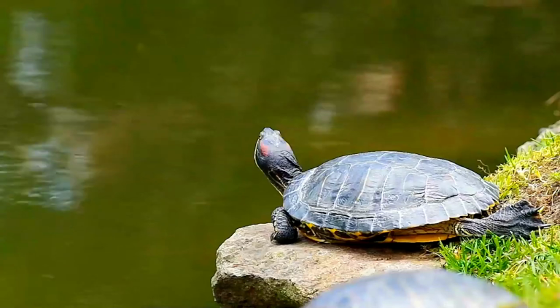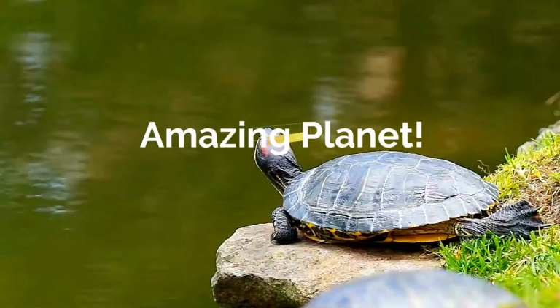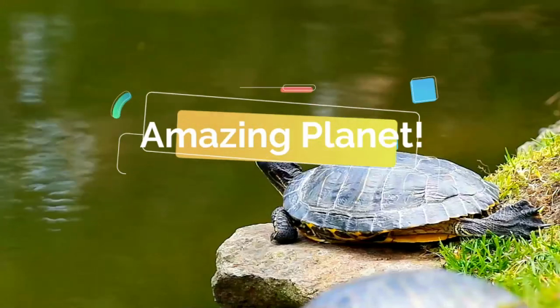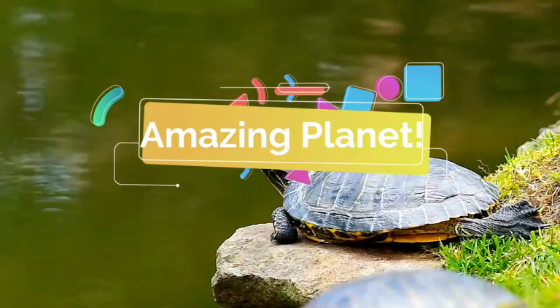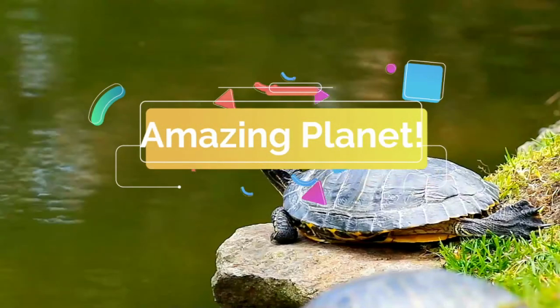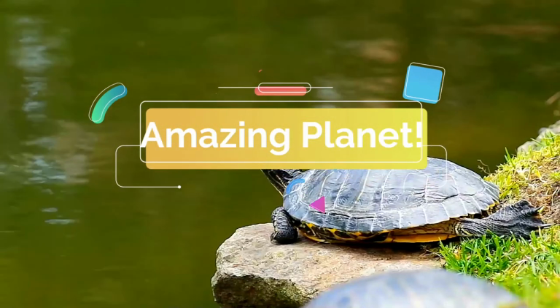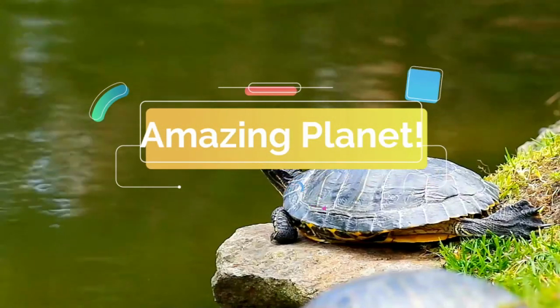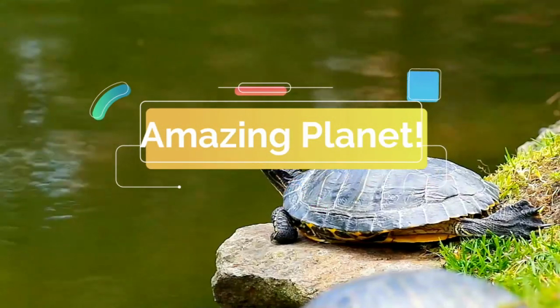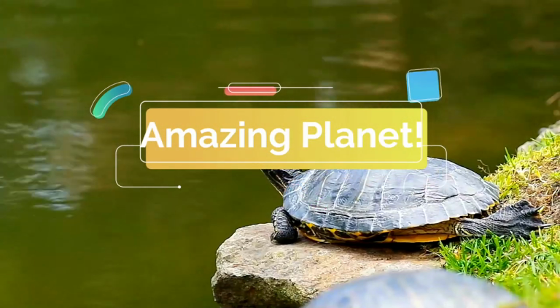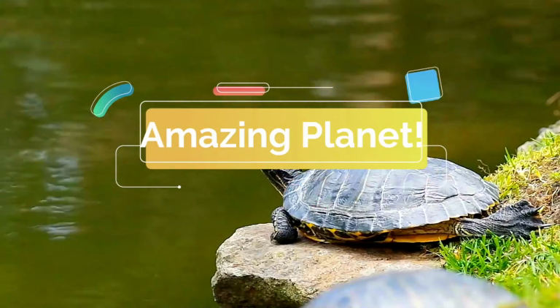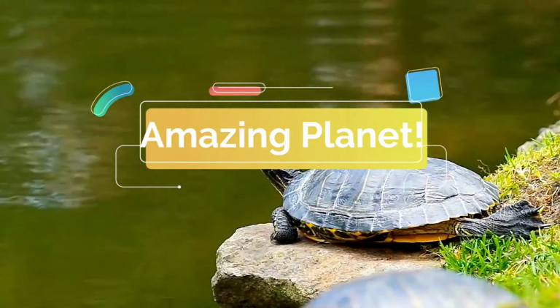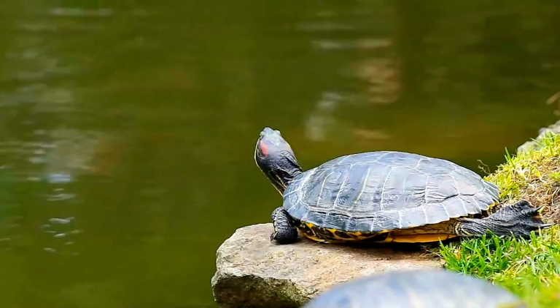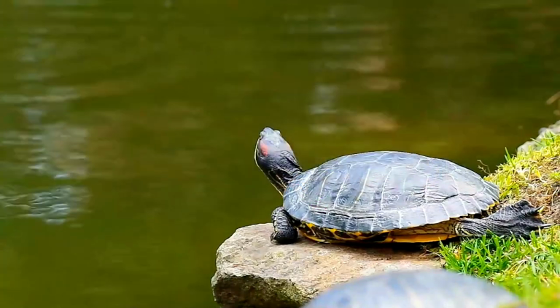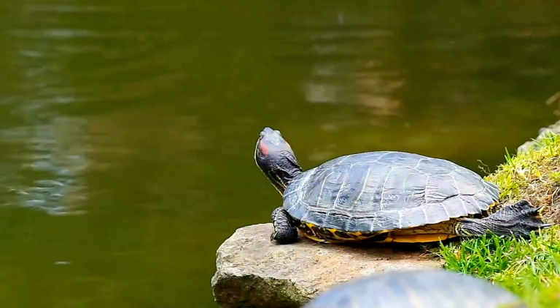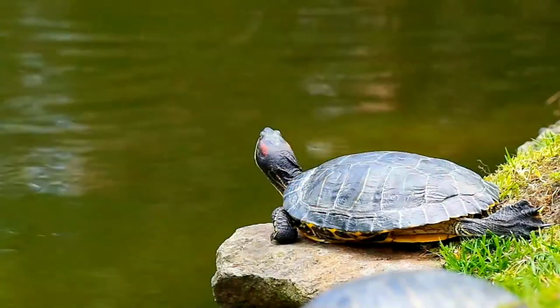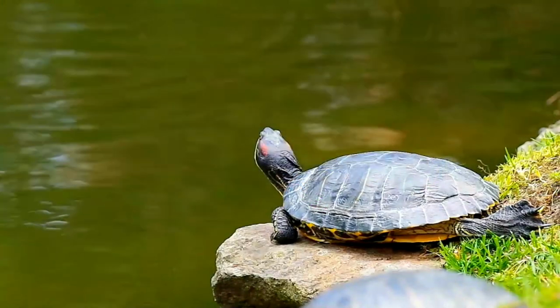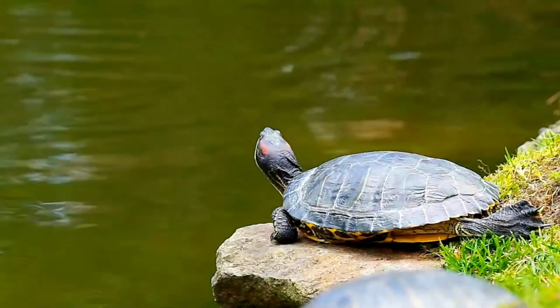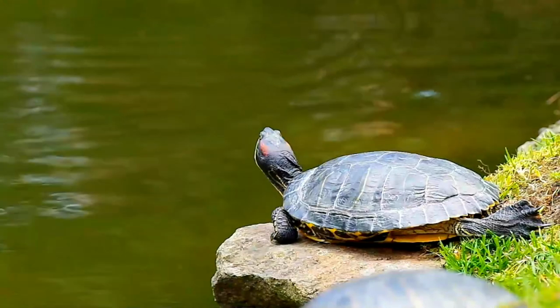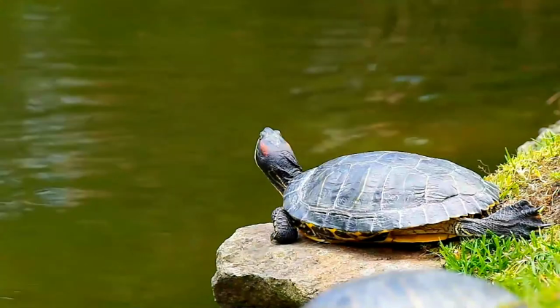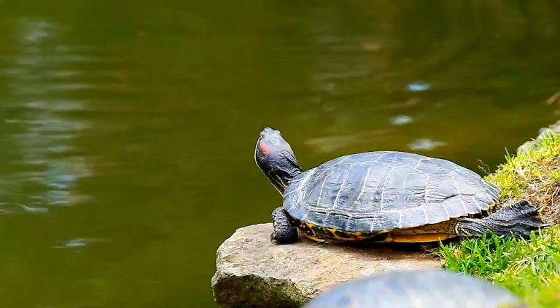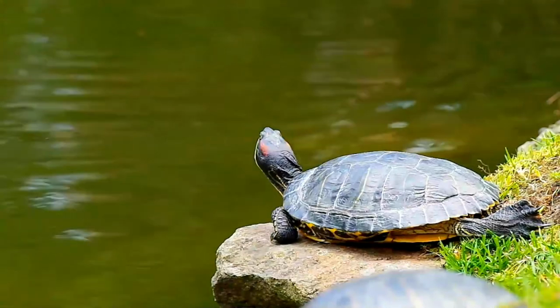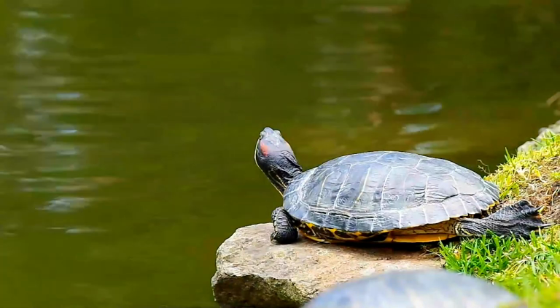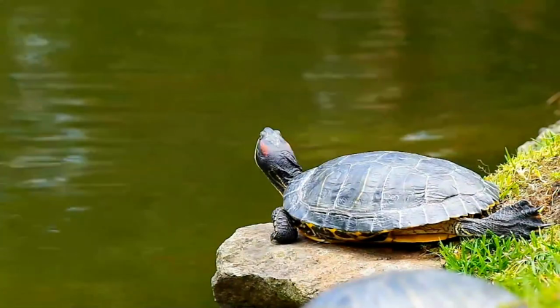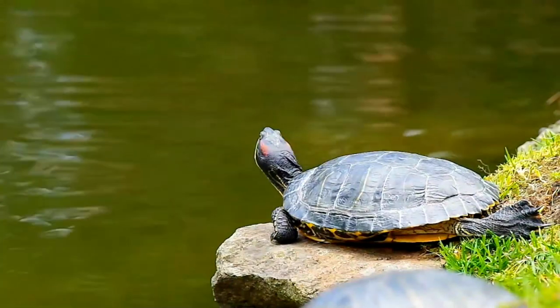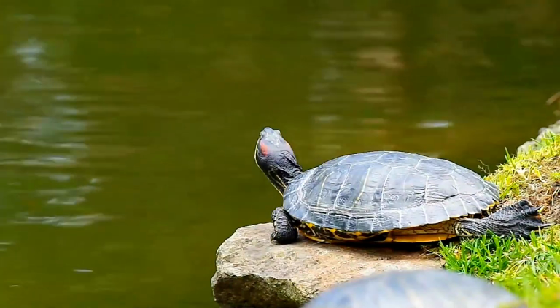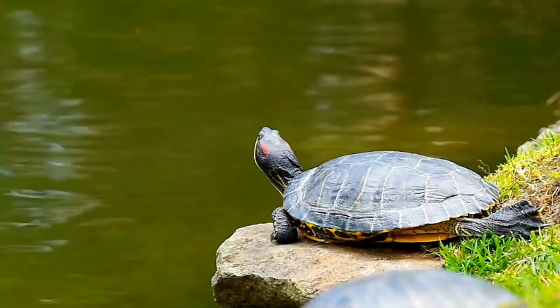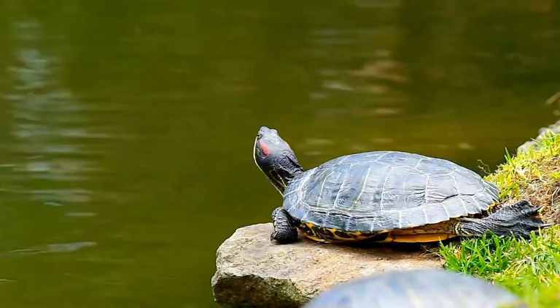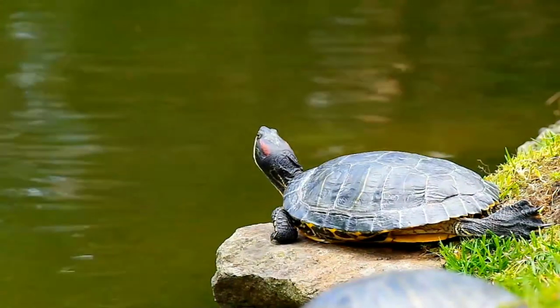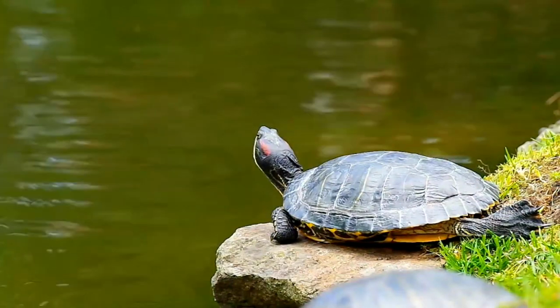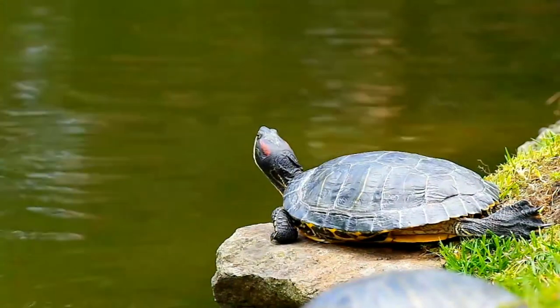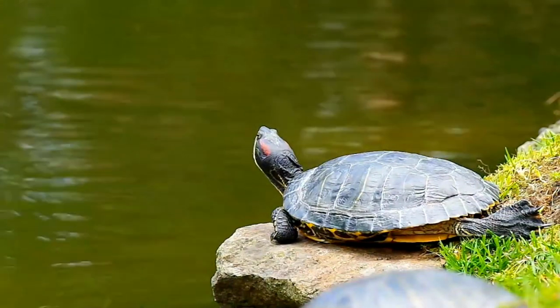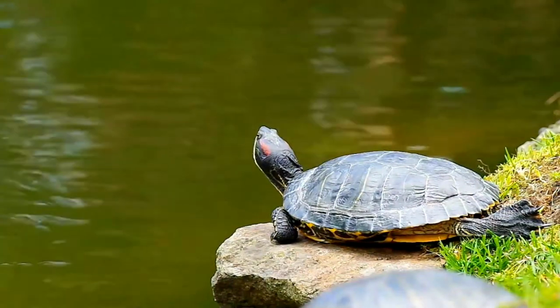Warm welcome — I am glad you could spend some time for these wonderful animals. Let's begin. Please share the video if you liked it.